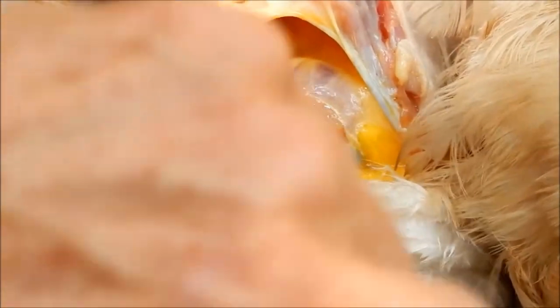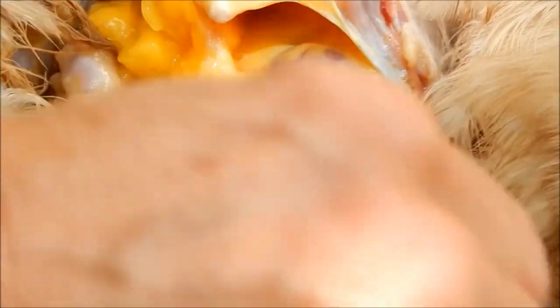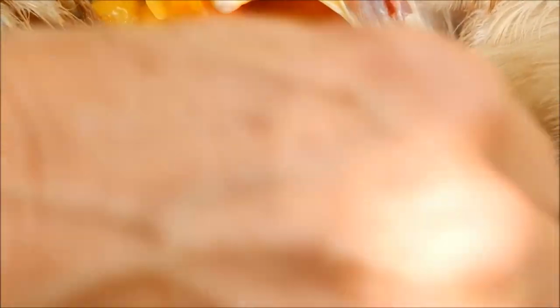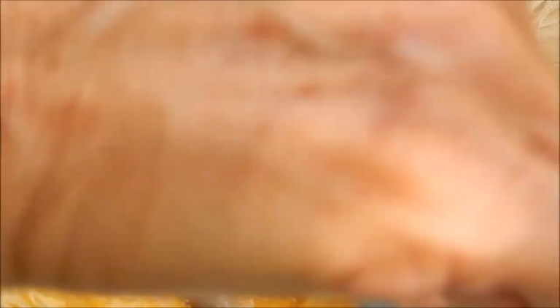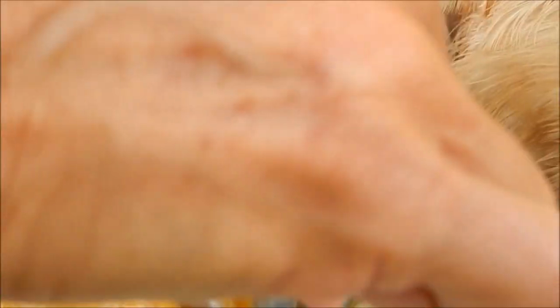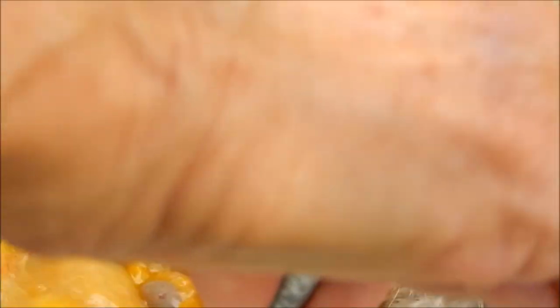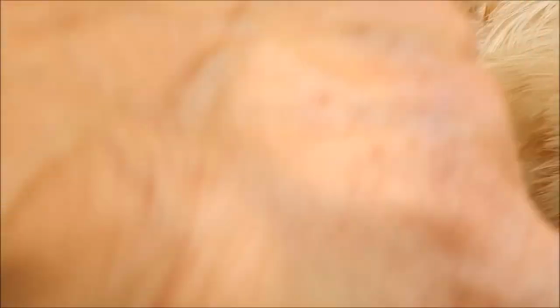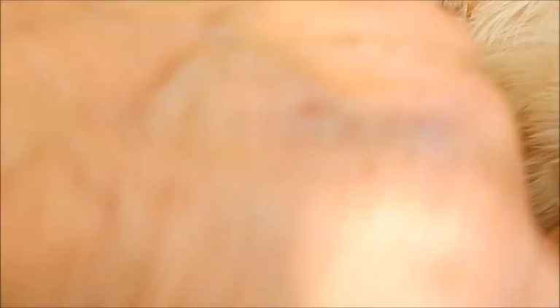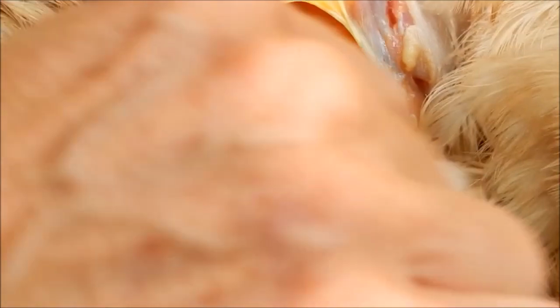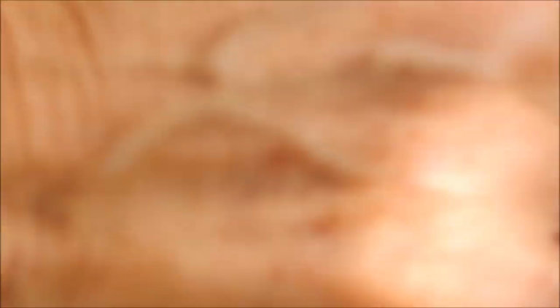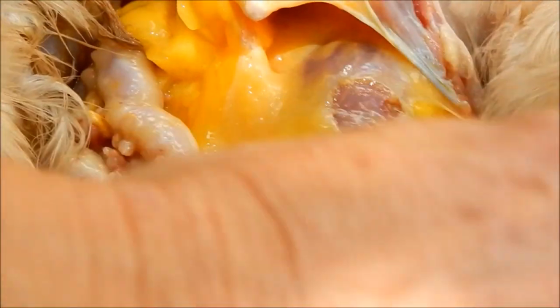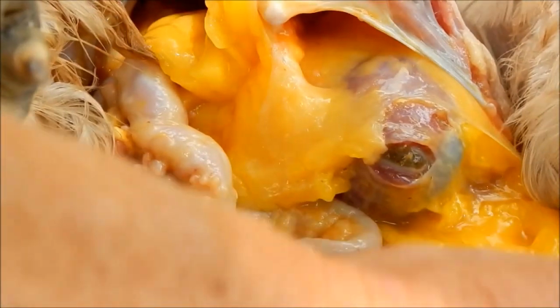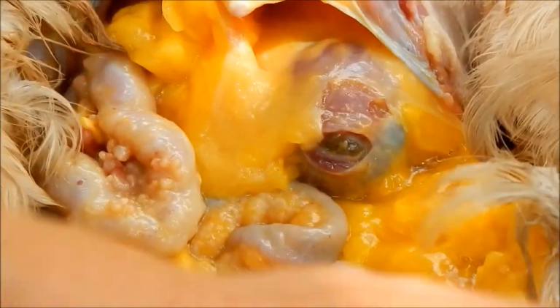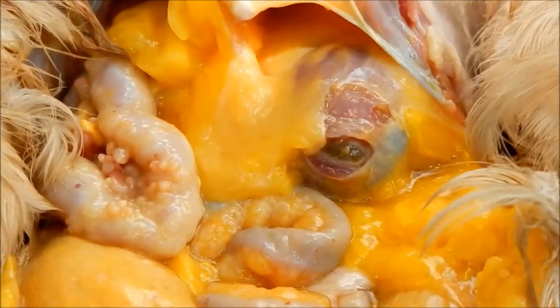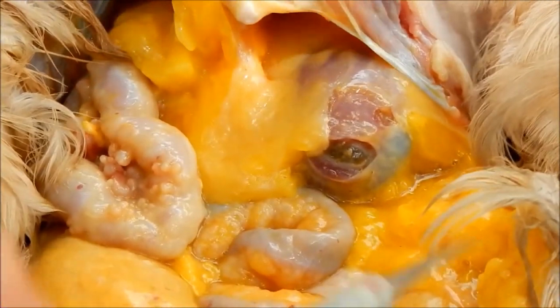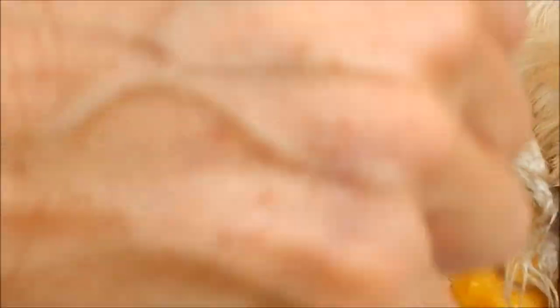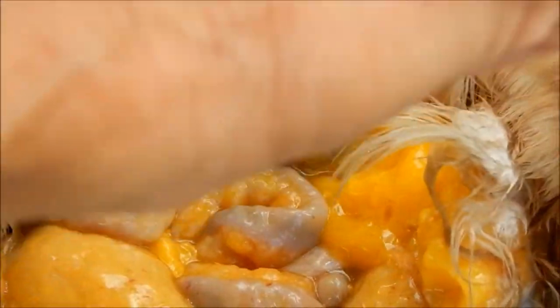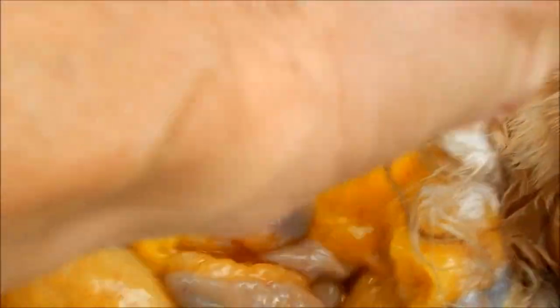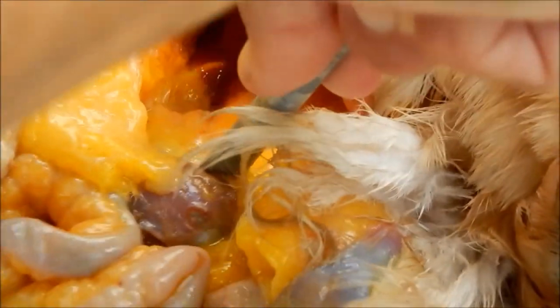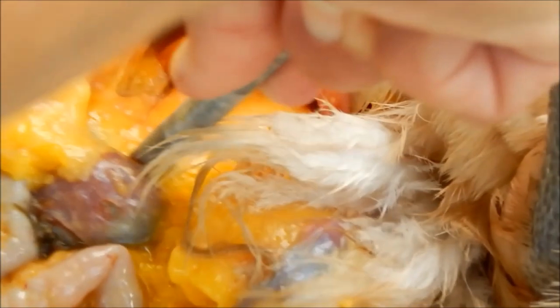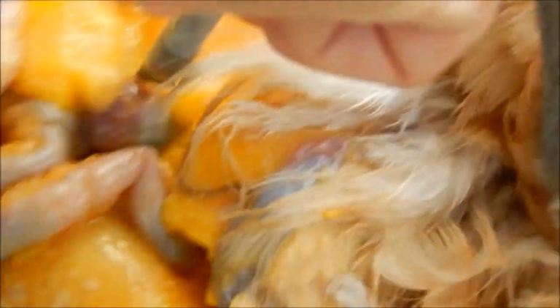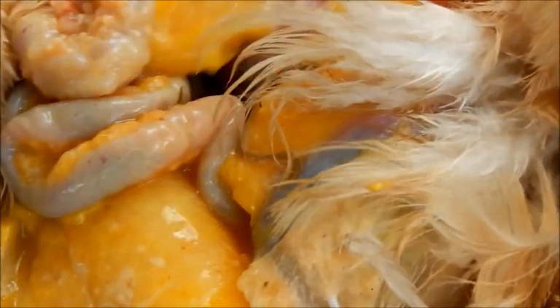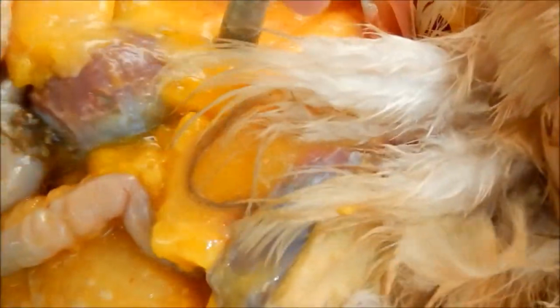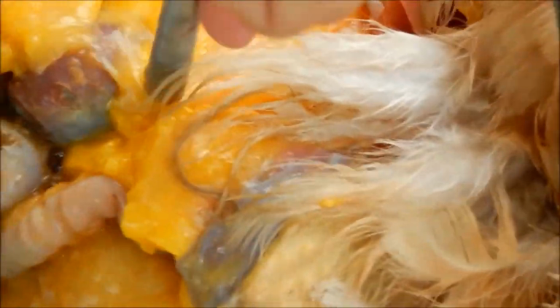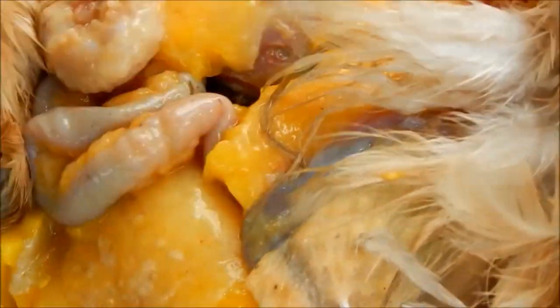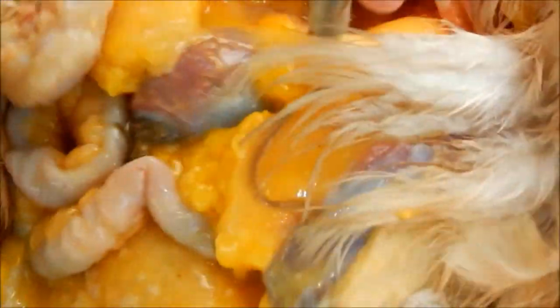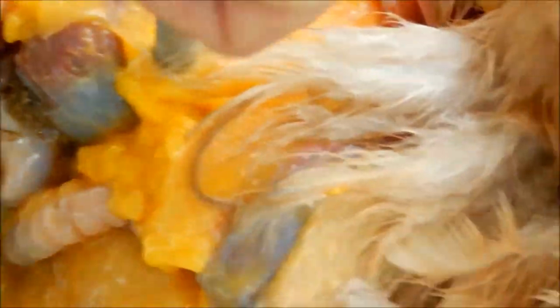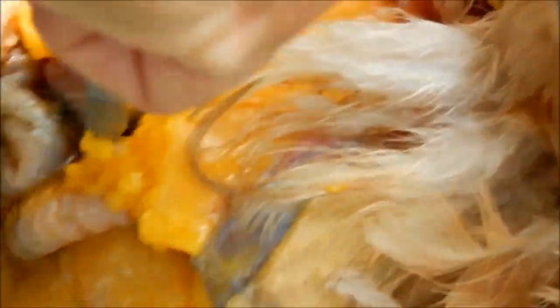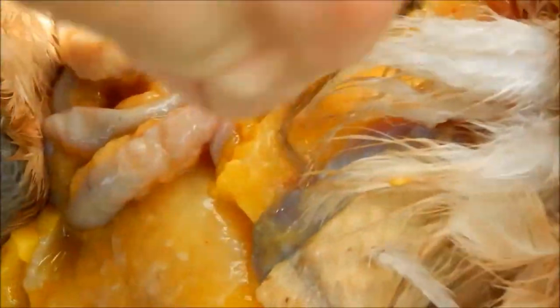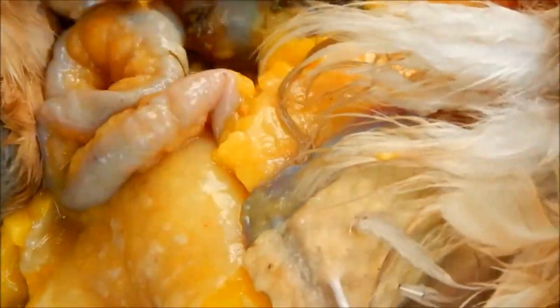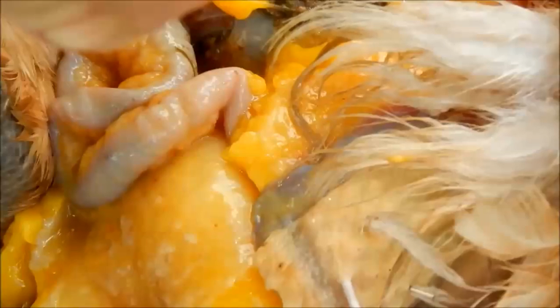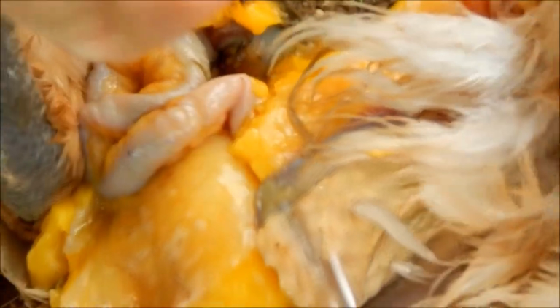That's quite a layer of fat — see all that yellow? I don't want to touch it without a glove. That's her gizzard.